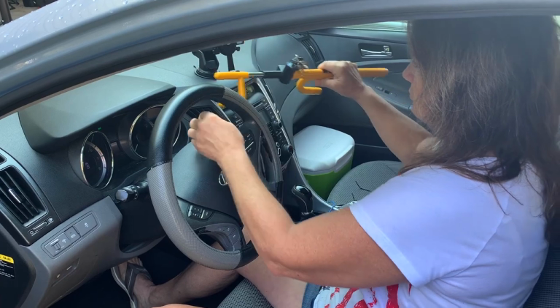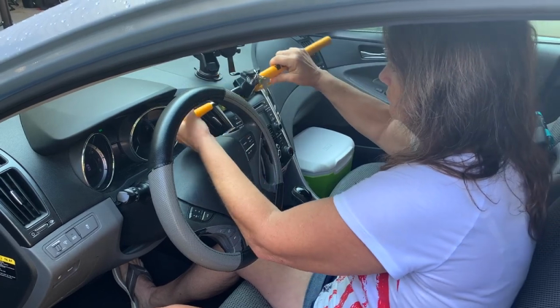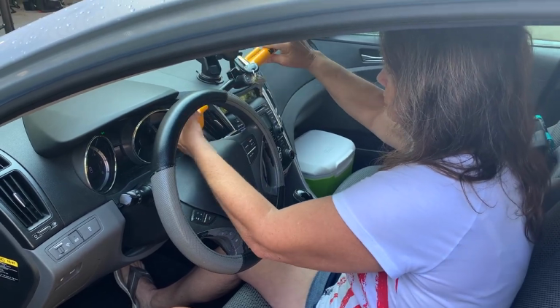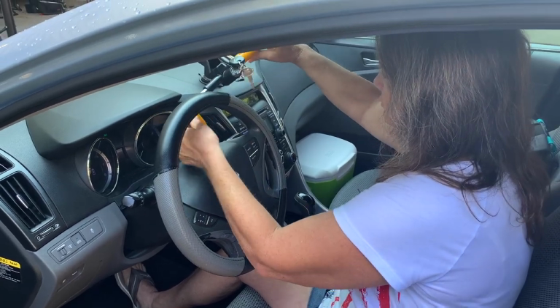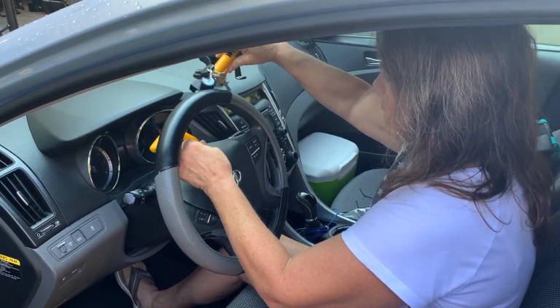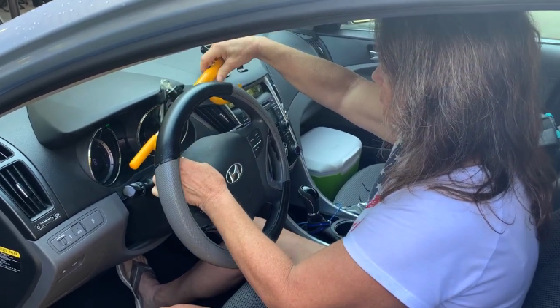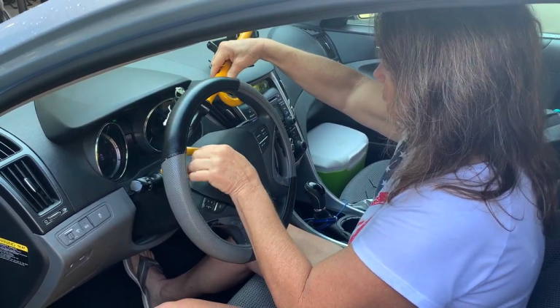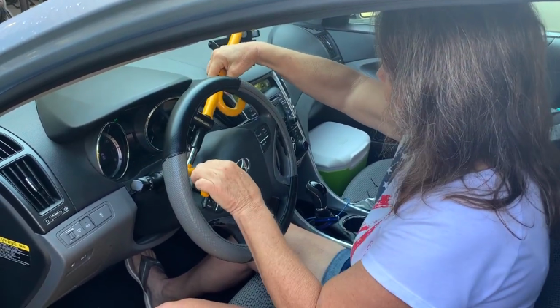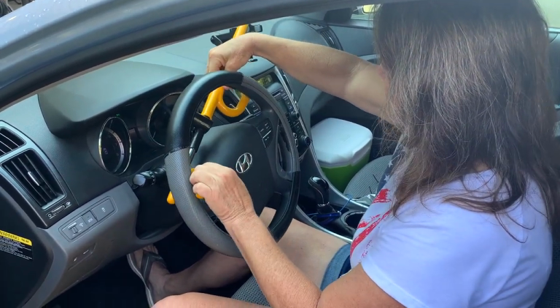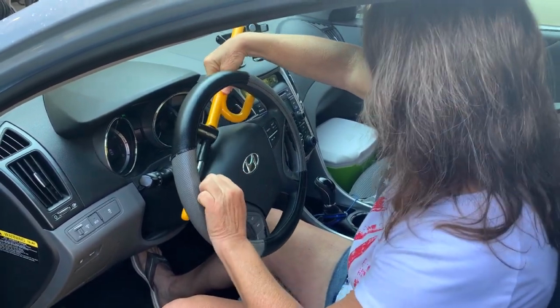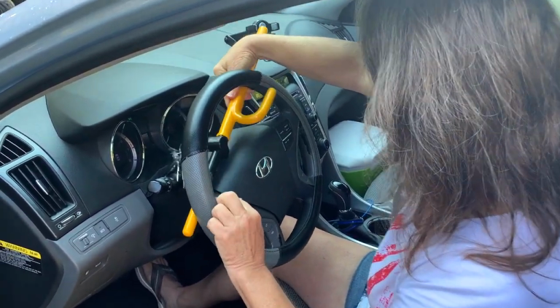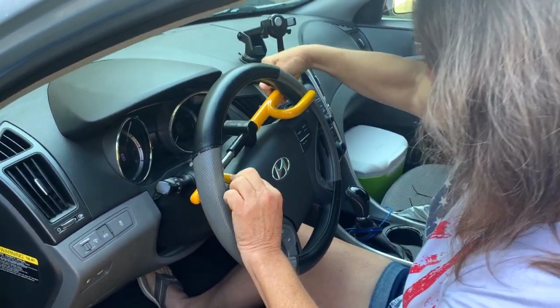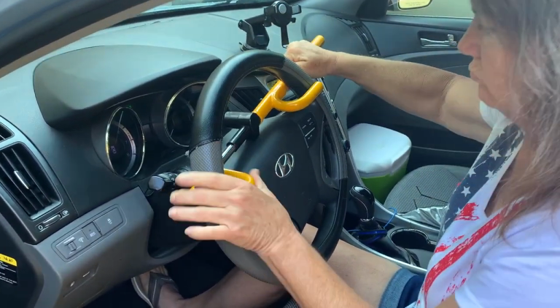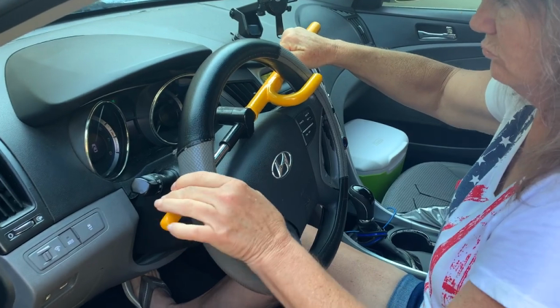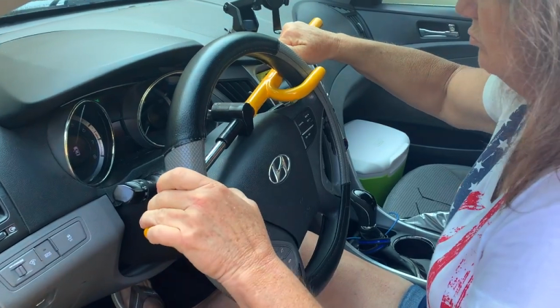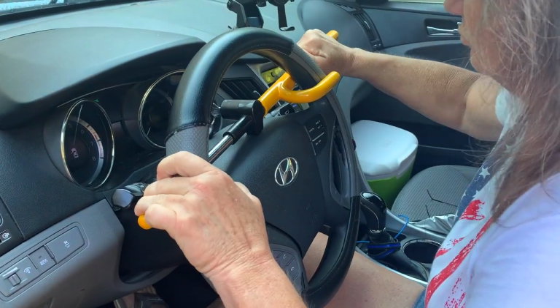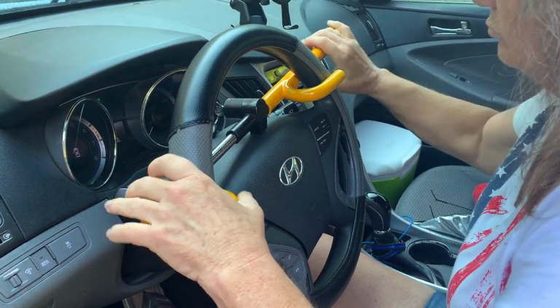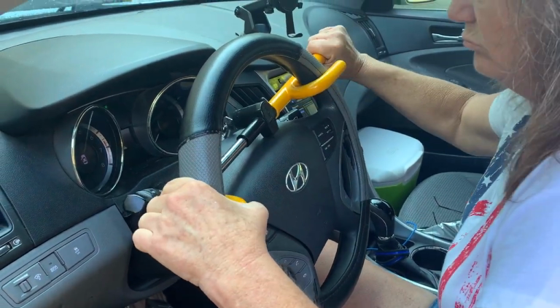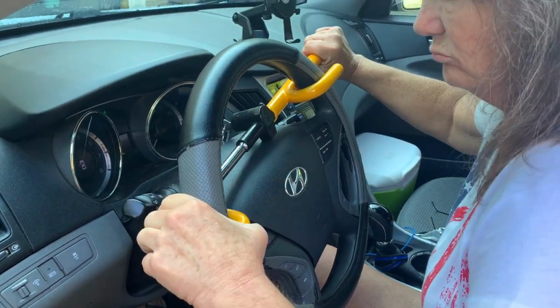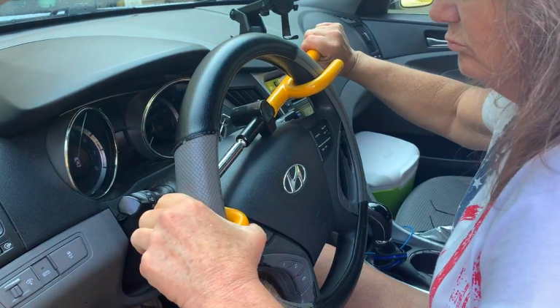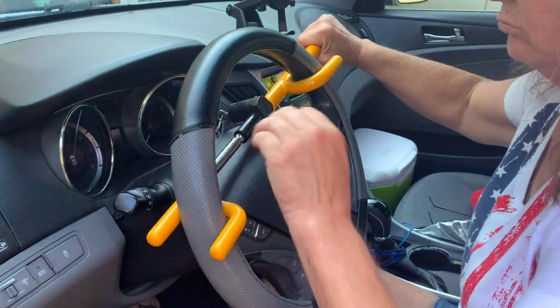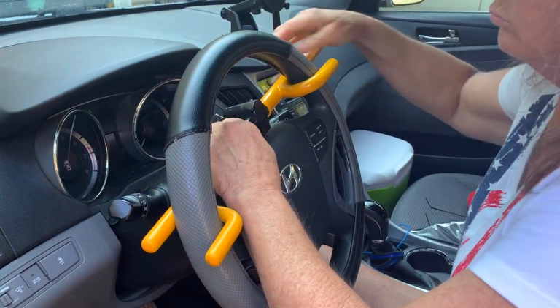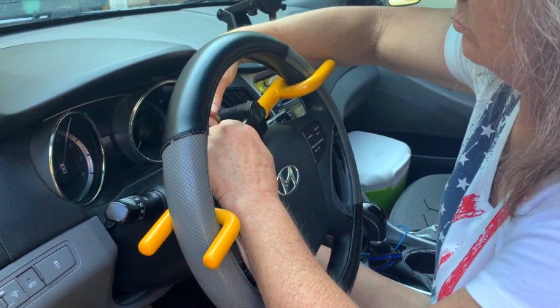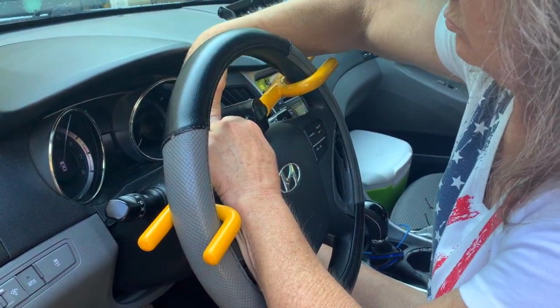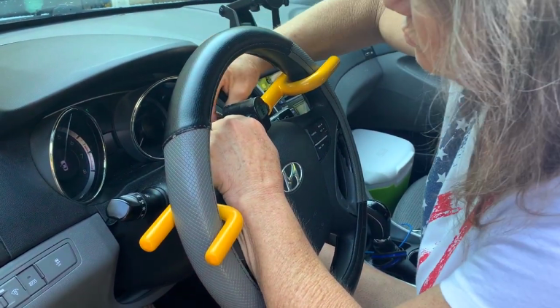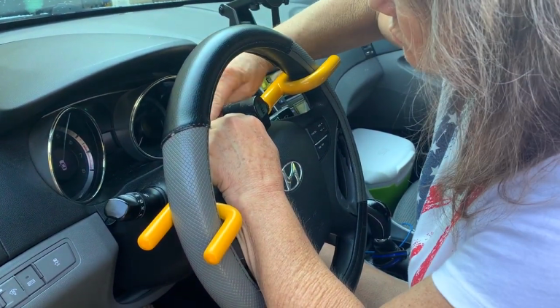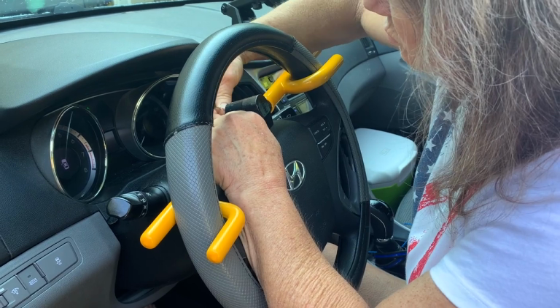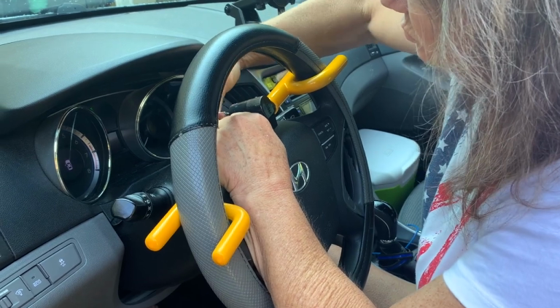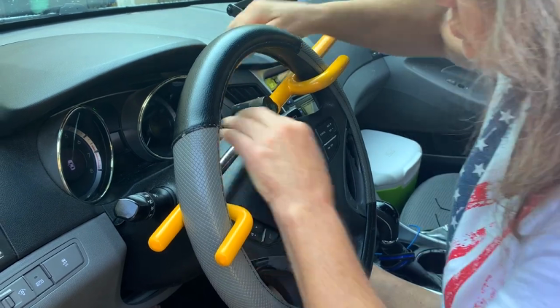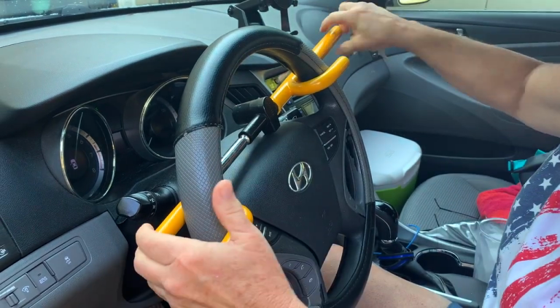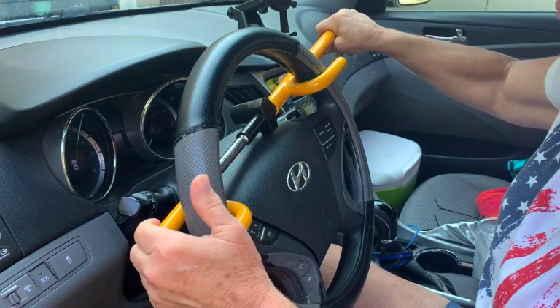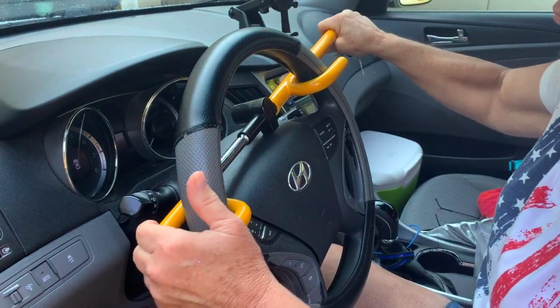The city where my sister lives is suffering from an unprecedented amount of auto thefts. So we got her the Club 3000 to hopefully deter any thieves from stealing her car.